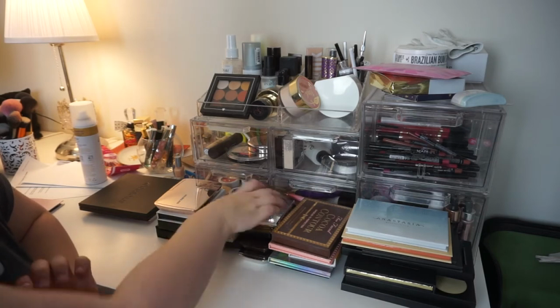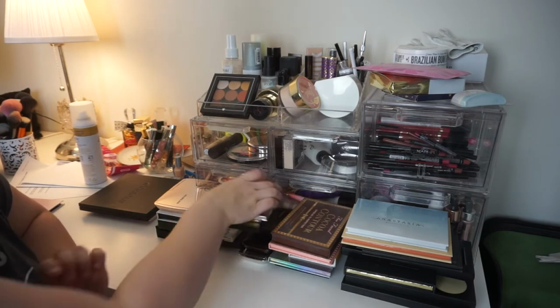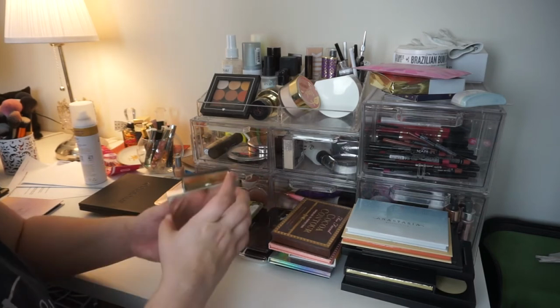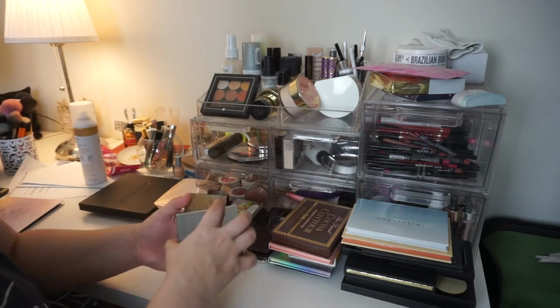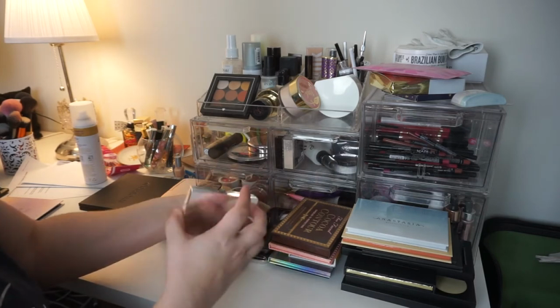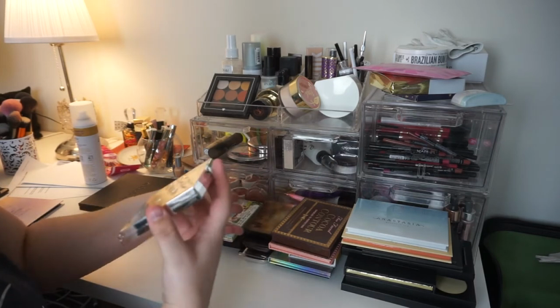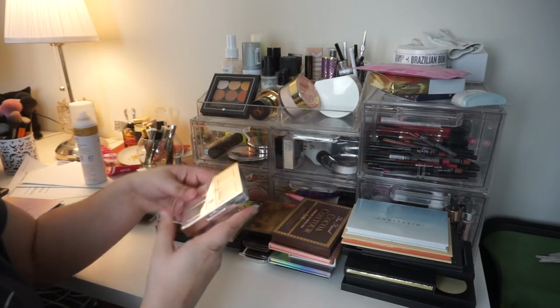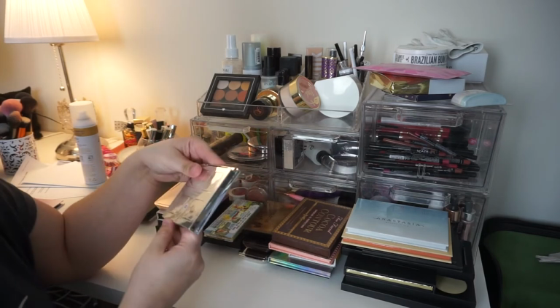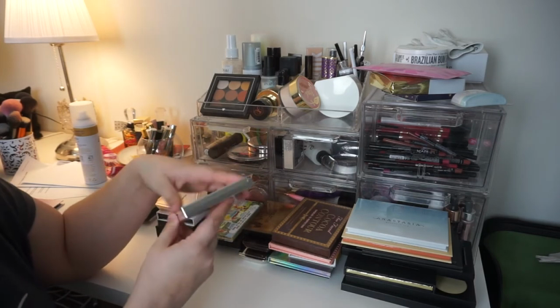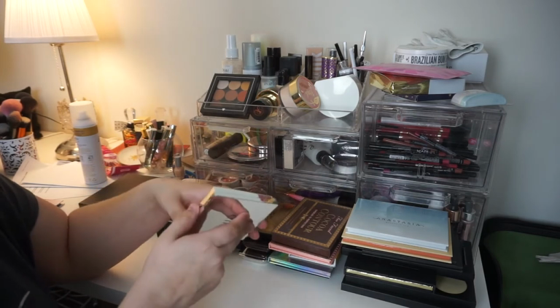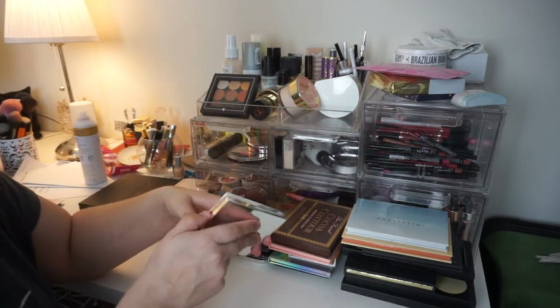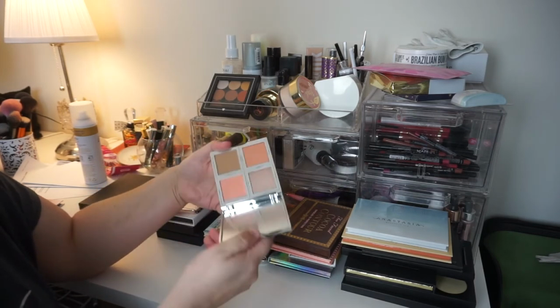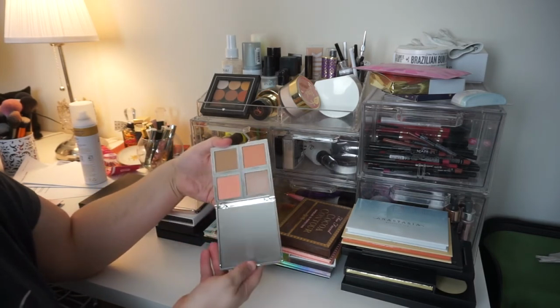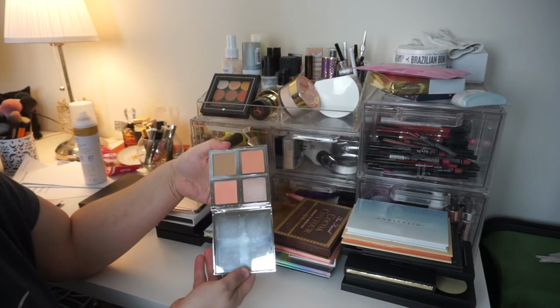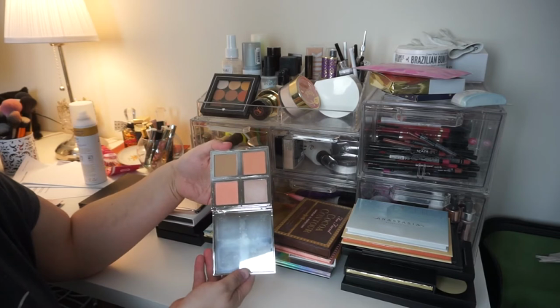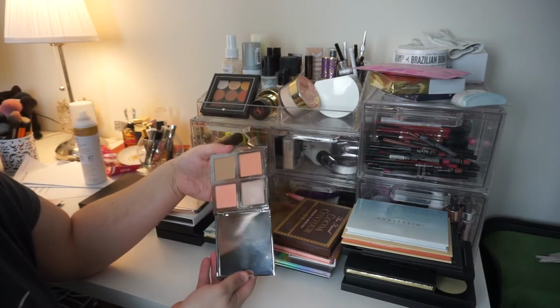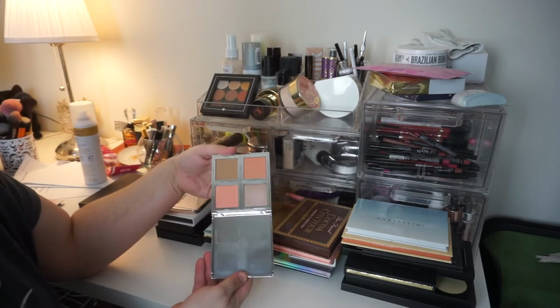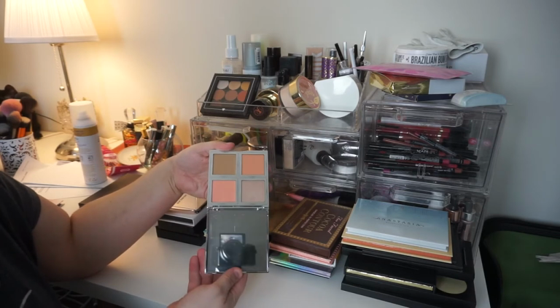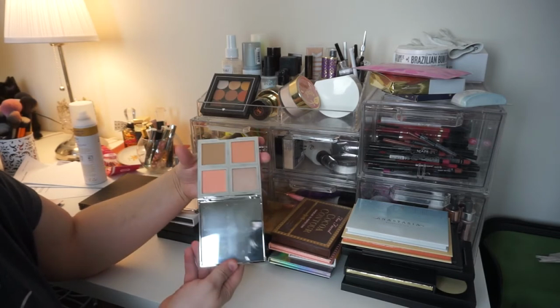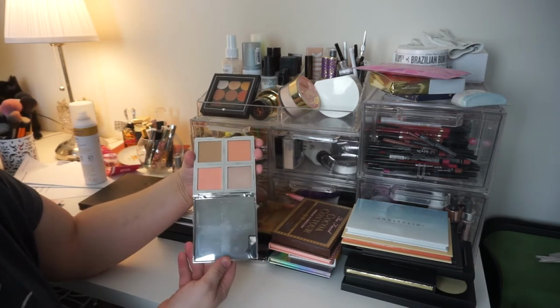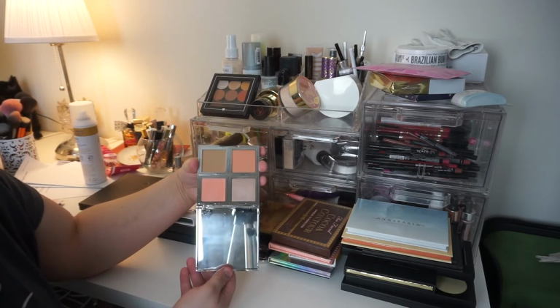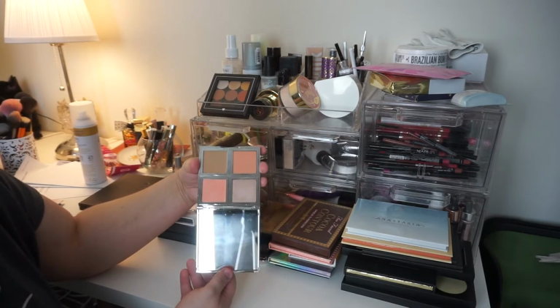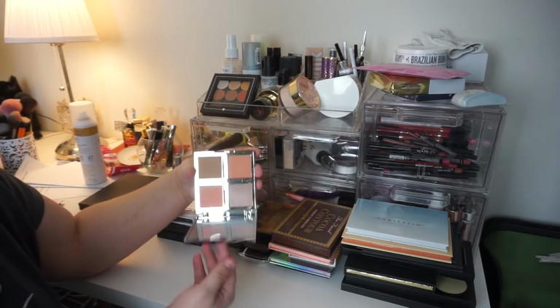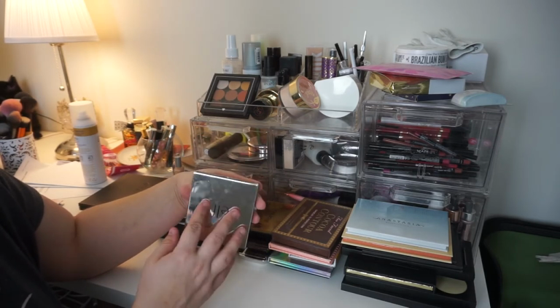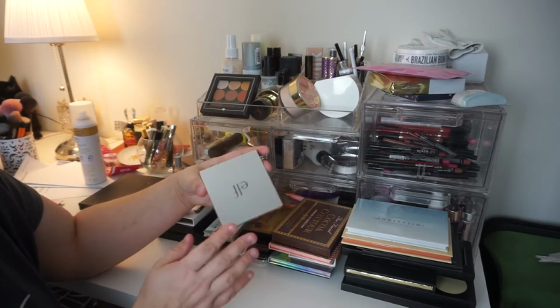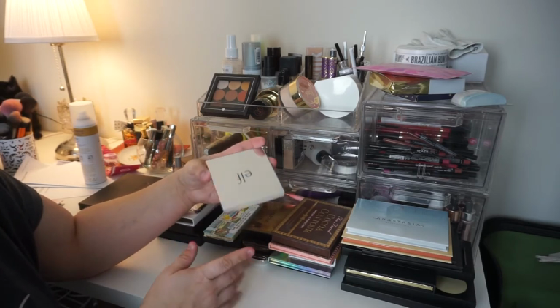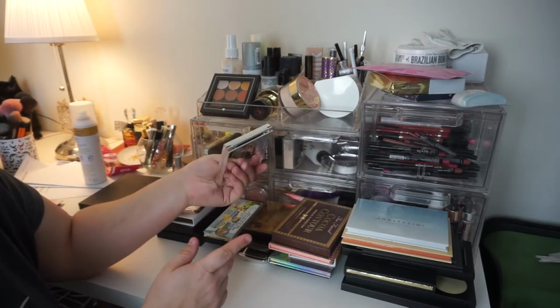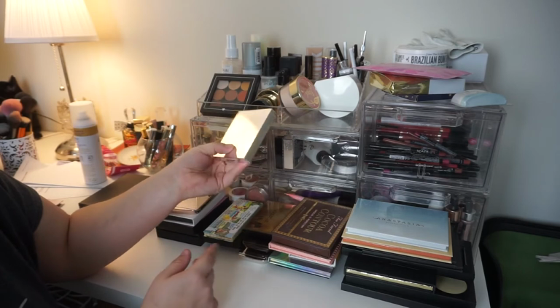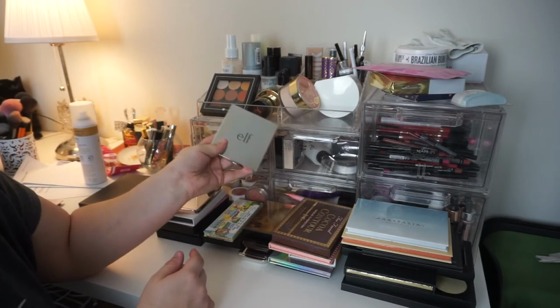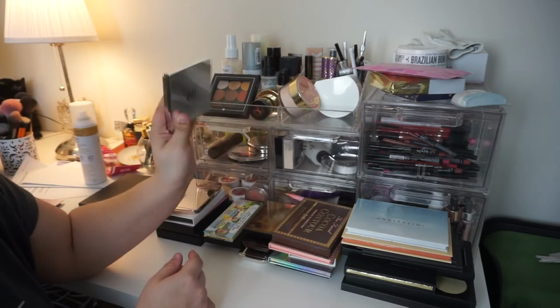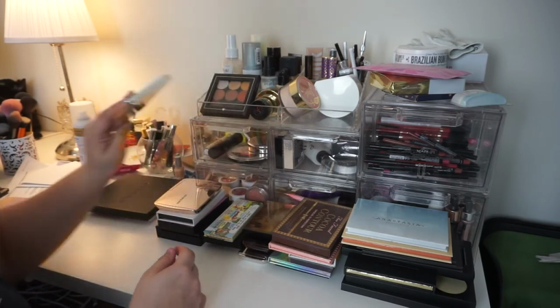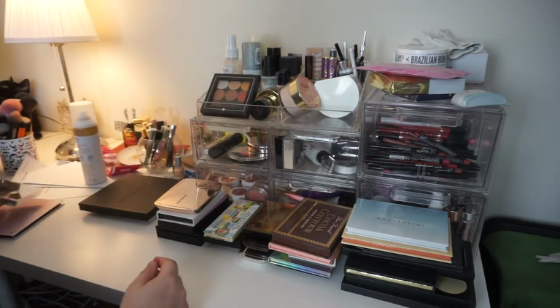The Elf Total Face Palette — I'm going to go ahead and get rid of this. I'm just not a fan of it. The blushes are too similar, and the pan sizes are kind of annoying for the brushes that I use. So he's going bye-bye.